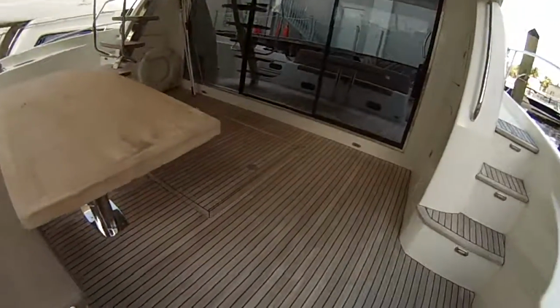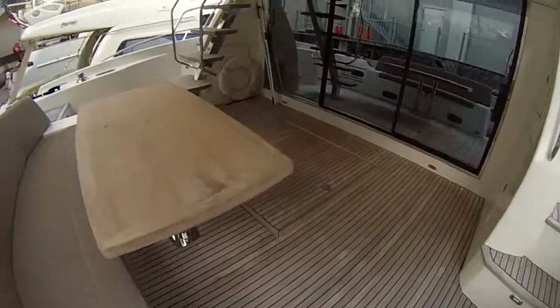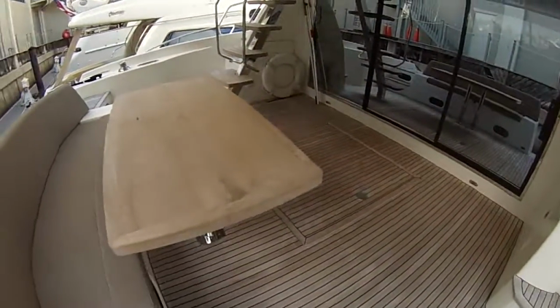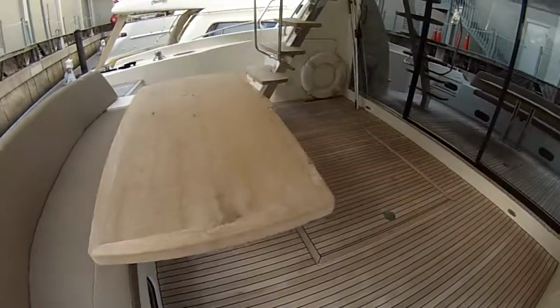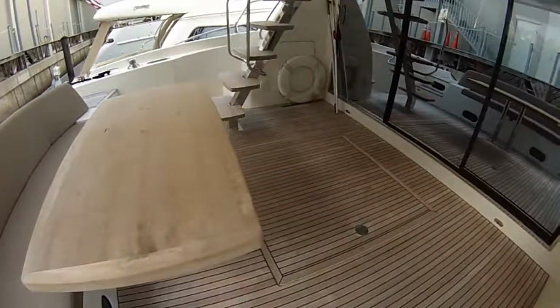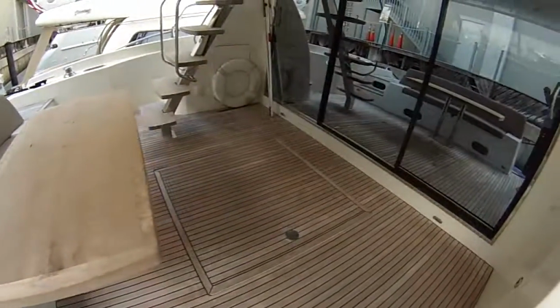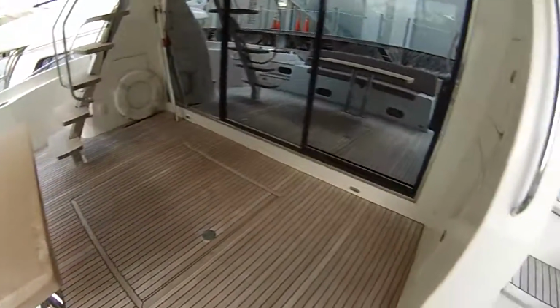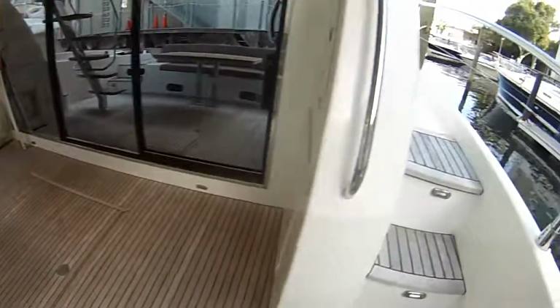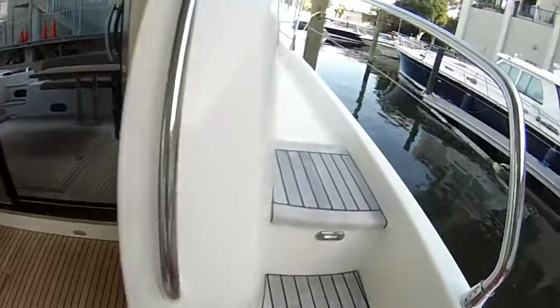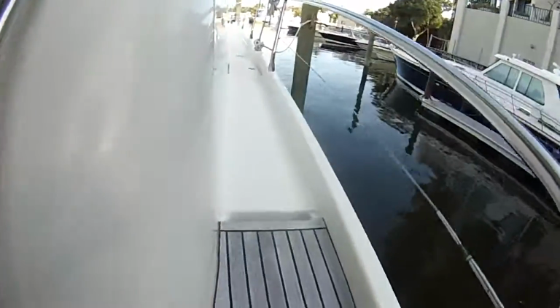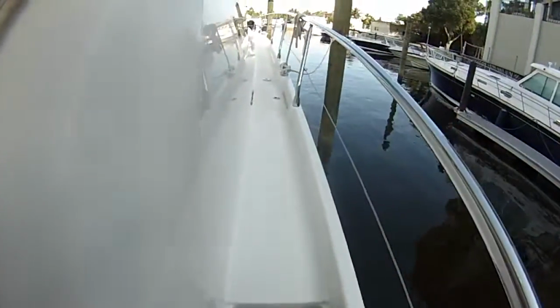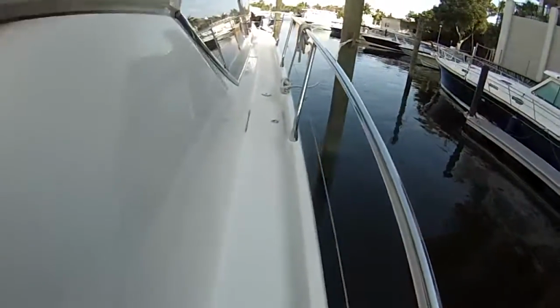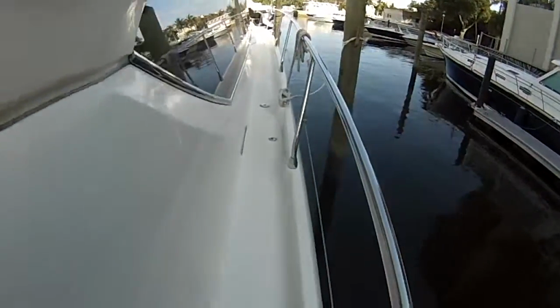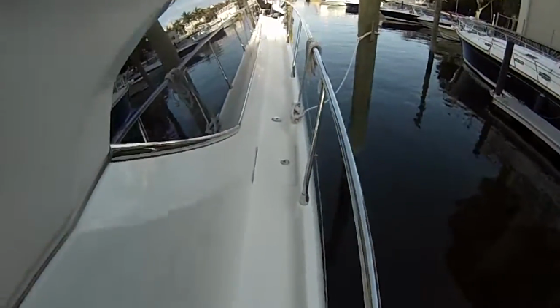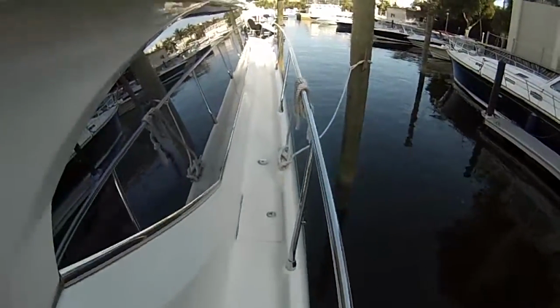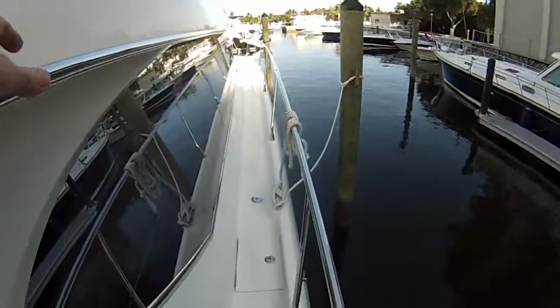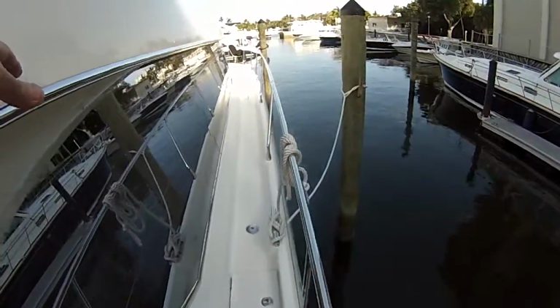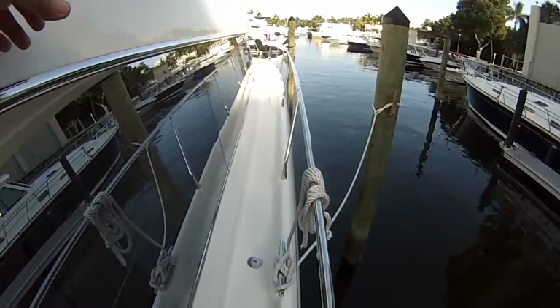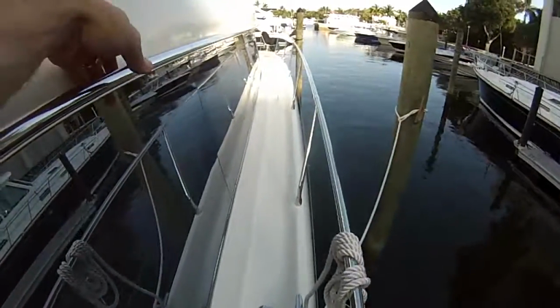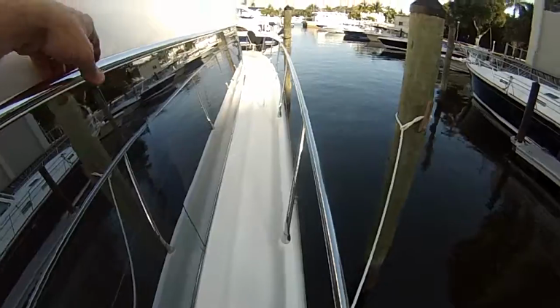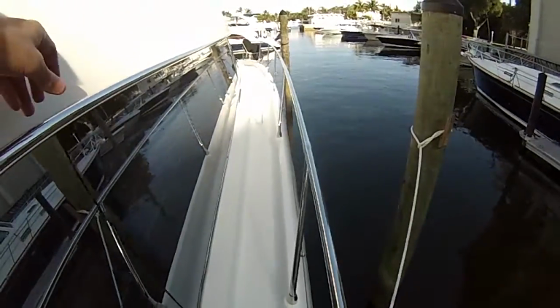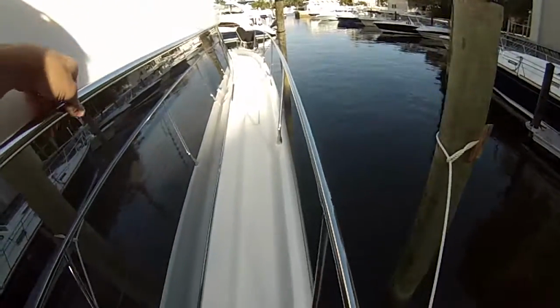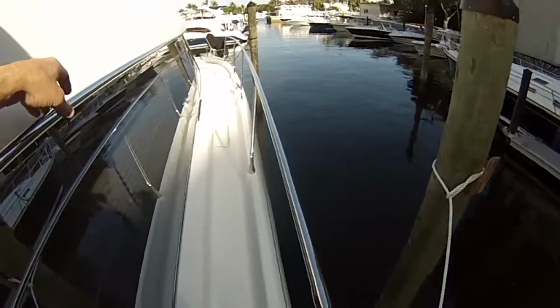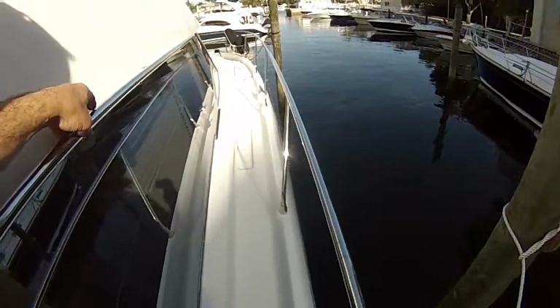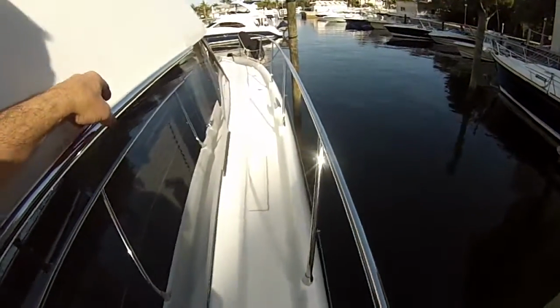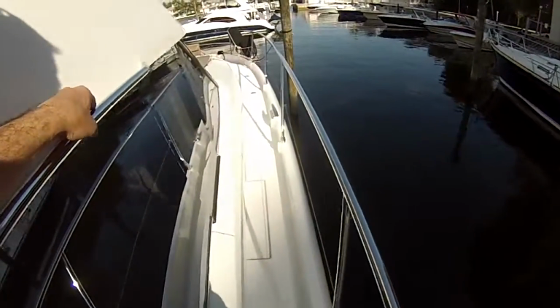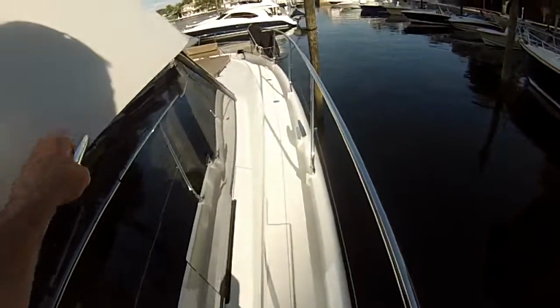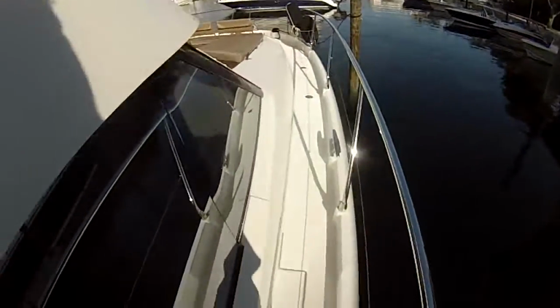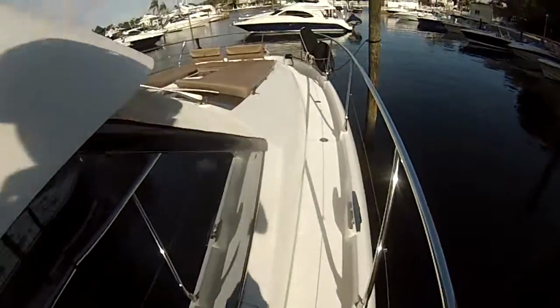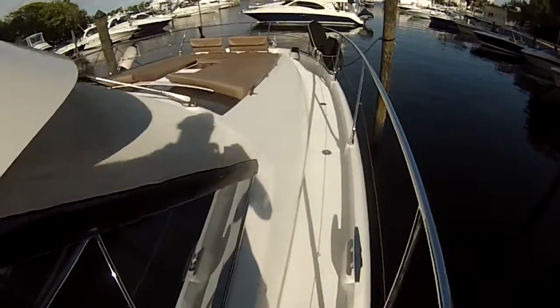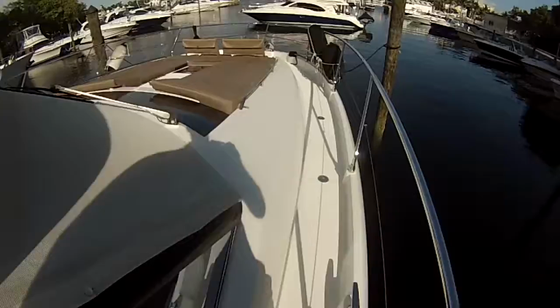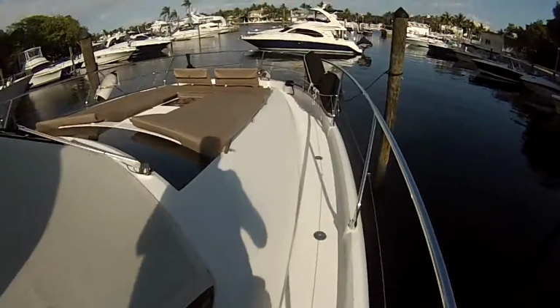Big cockpit. Built-in table. Real teak. Take you up the side deck here. Good handrails. Nice side rails too for protection.